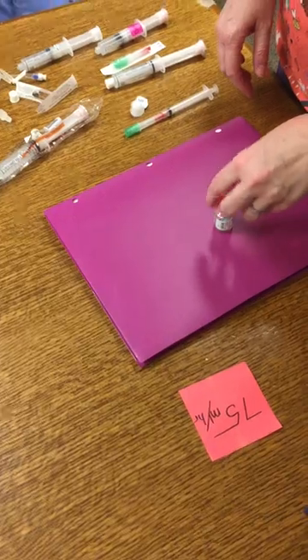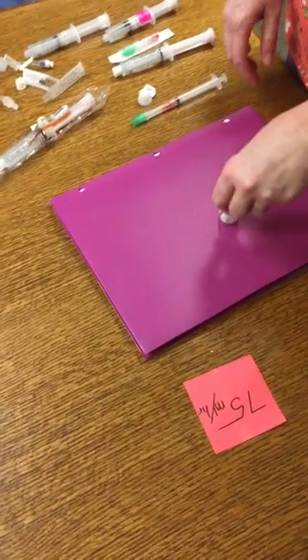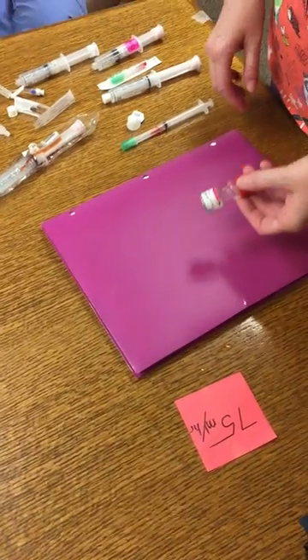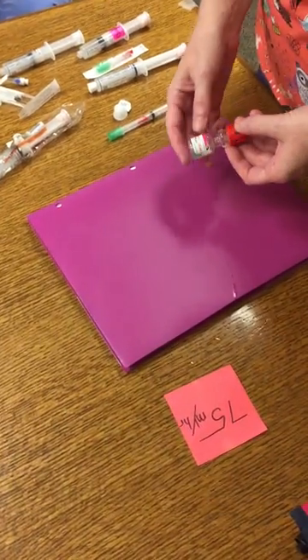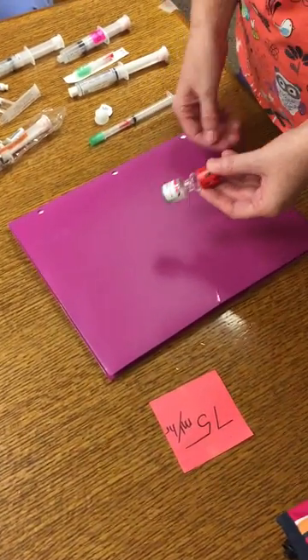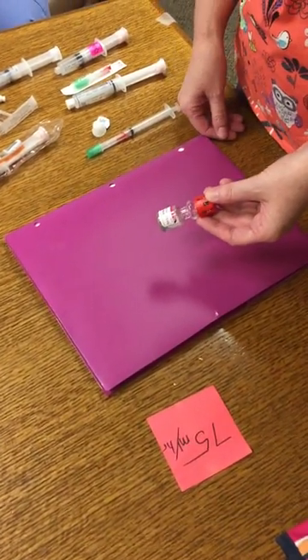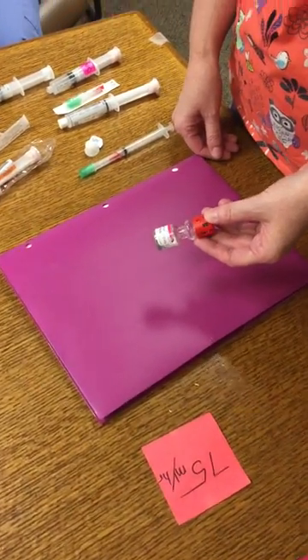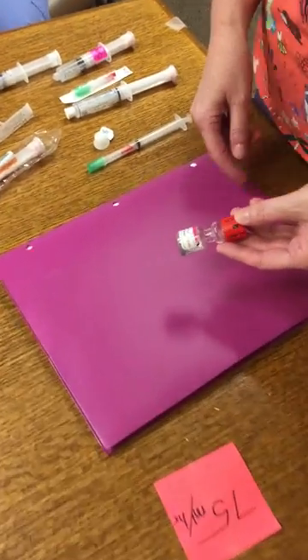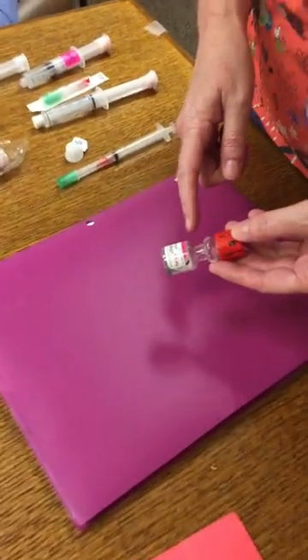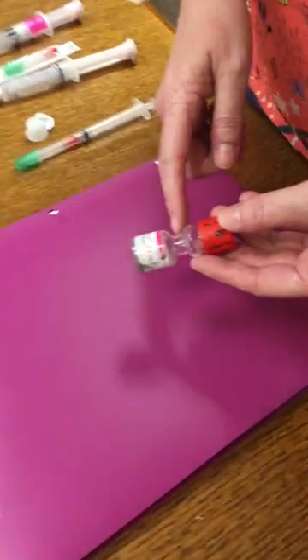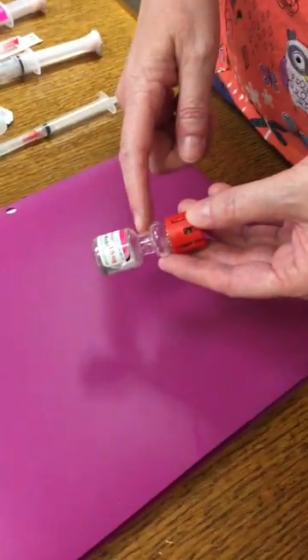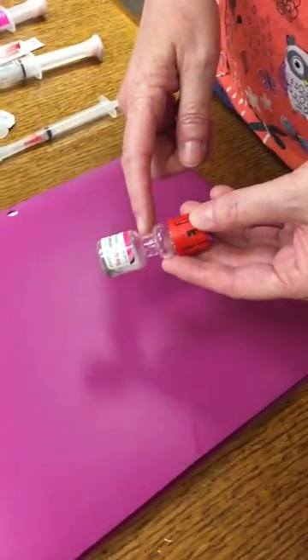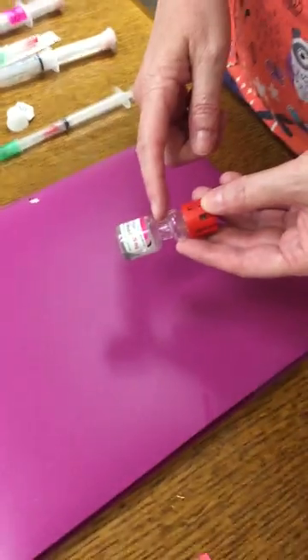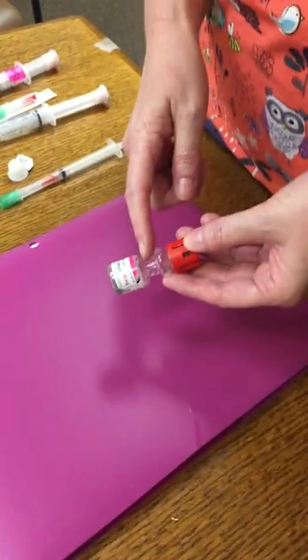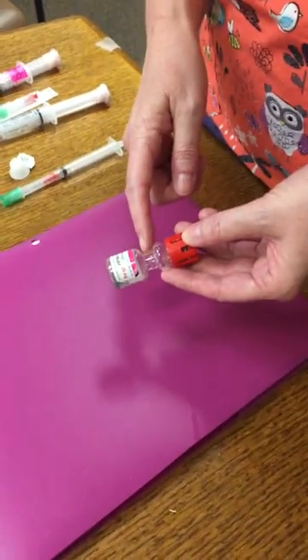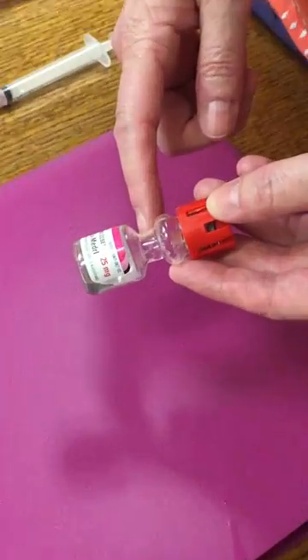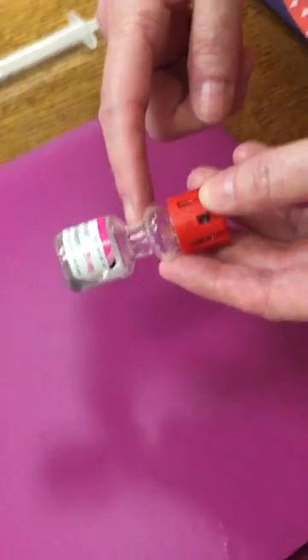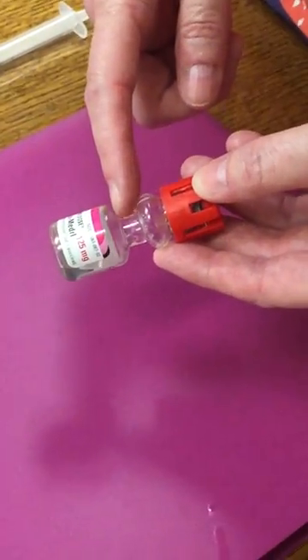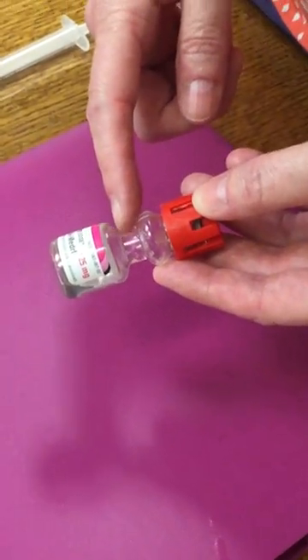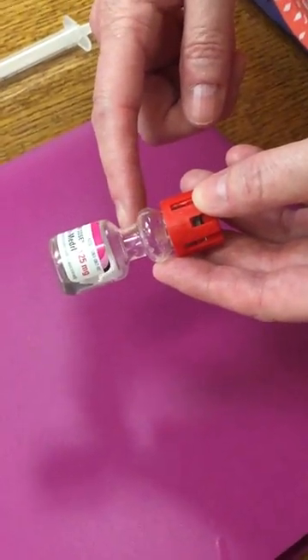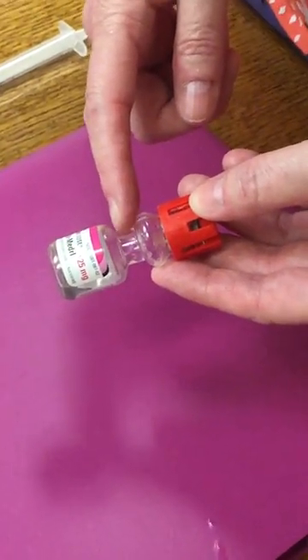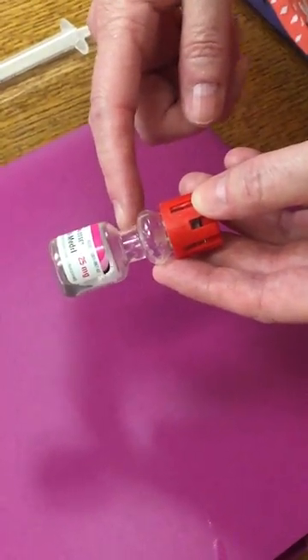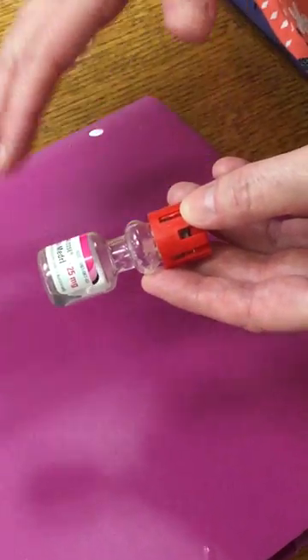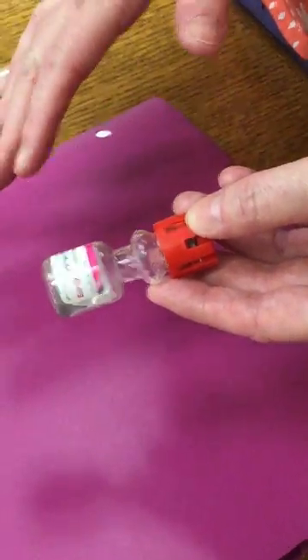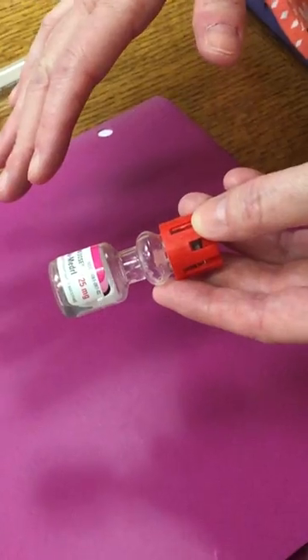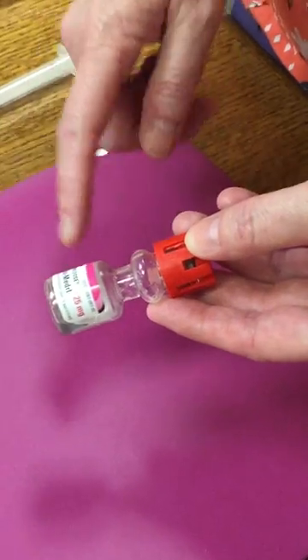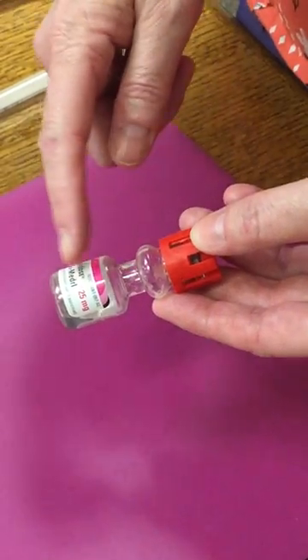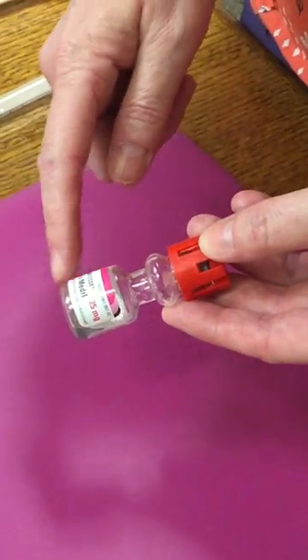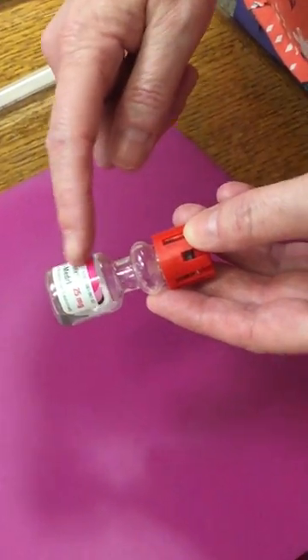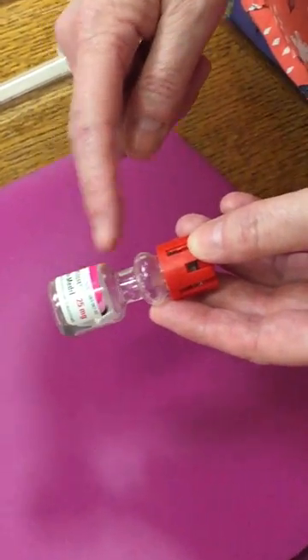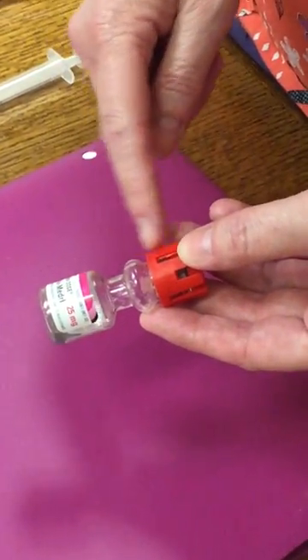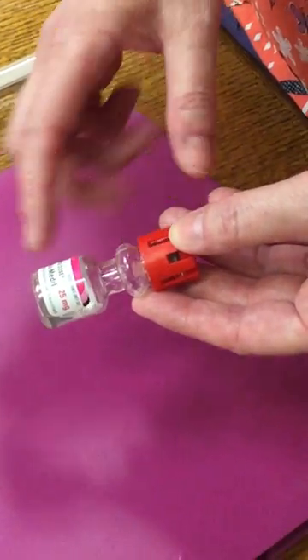When you're giving Solumedrol, it comes in a container like this, and you'll have a piece of rubber stopper in the middle. In the lab it's gray; in the hospital it looks just like a pencil eraser. There's powder in here, and there's liquid in here.